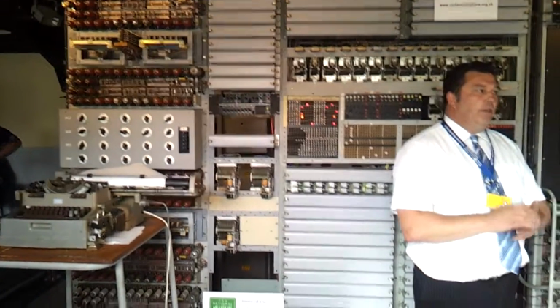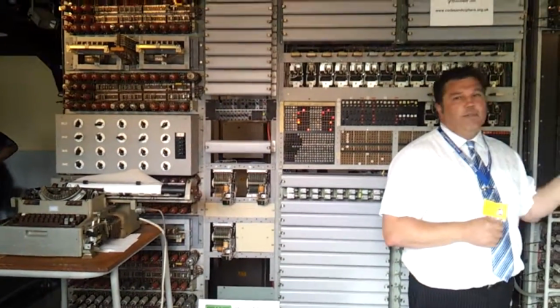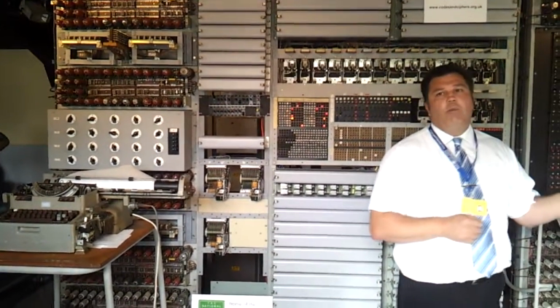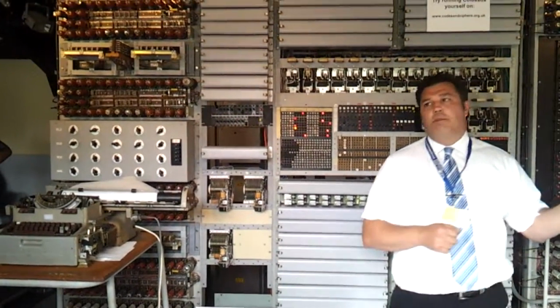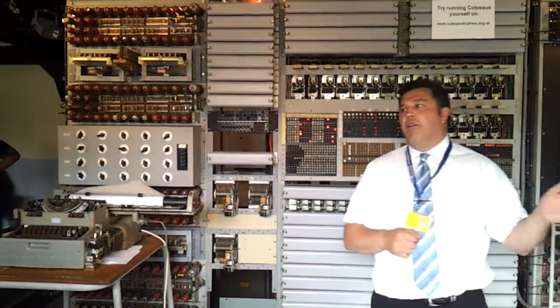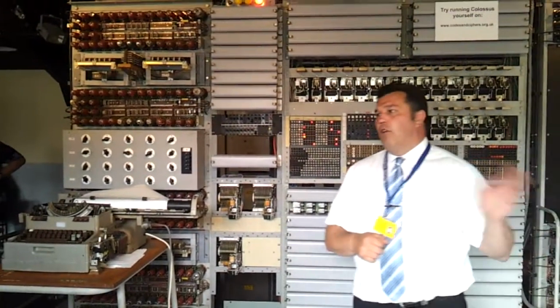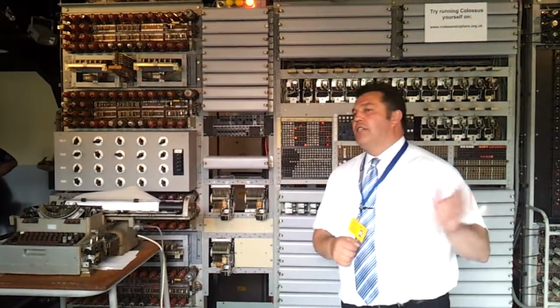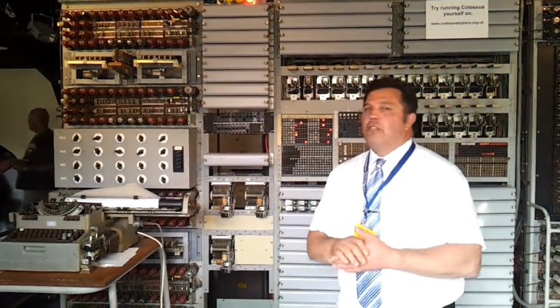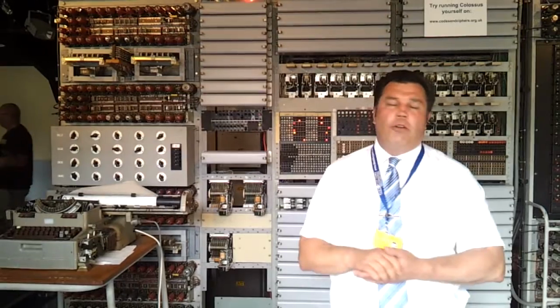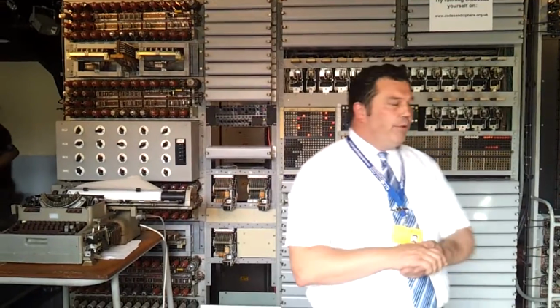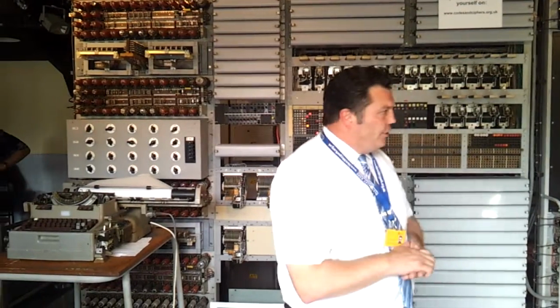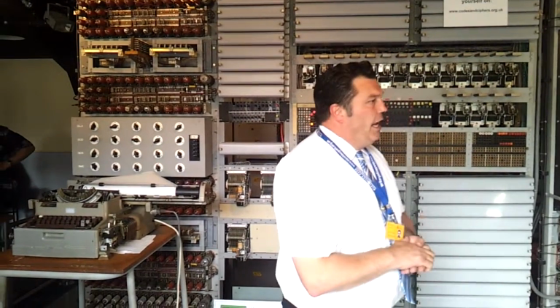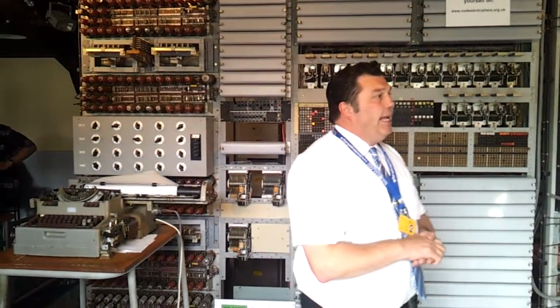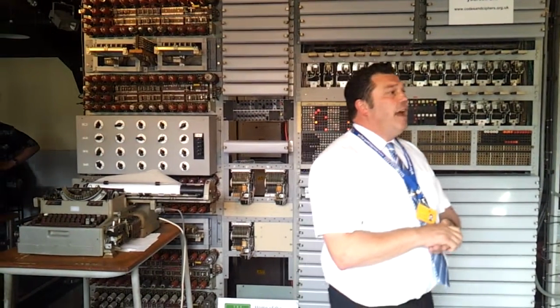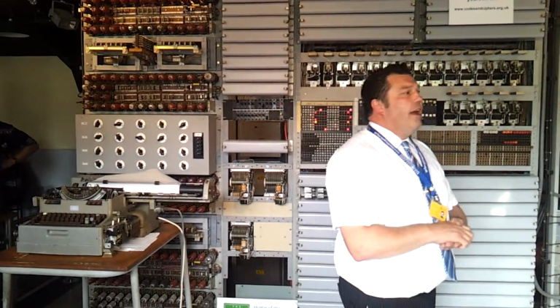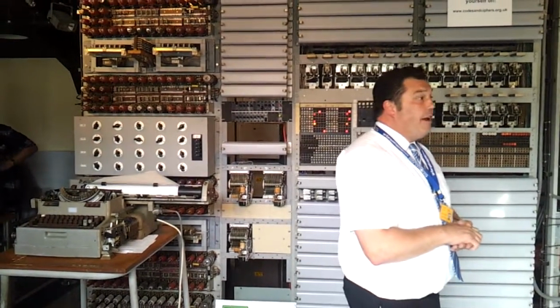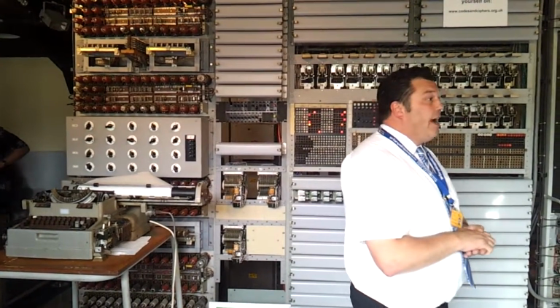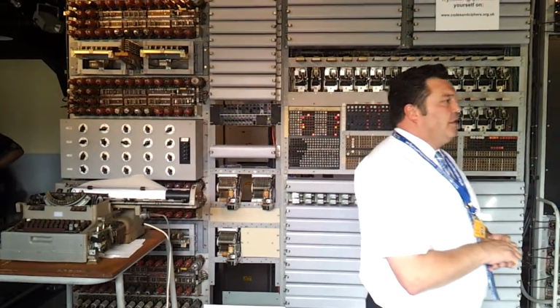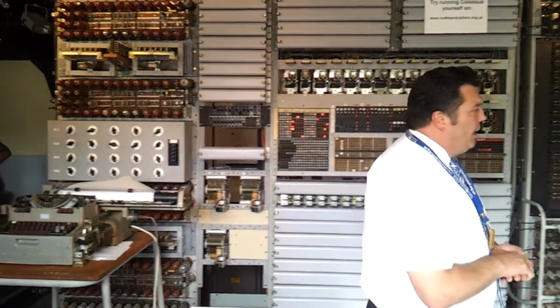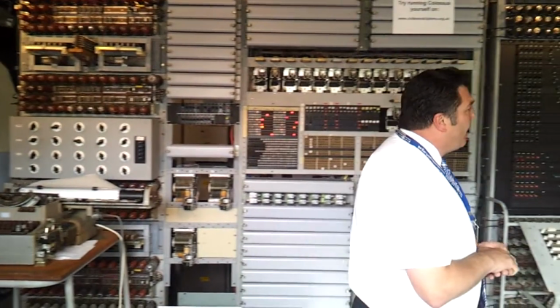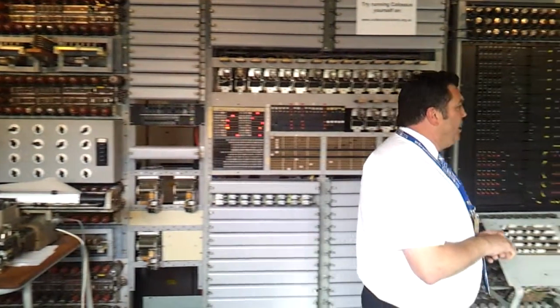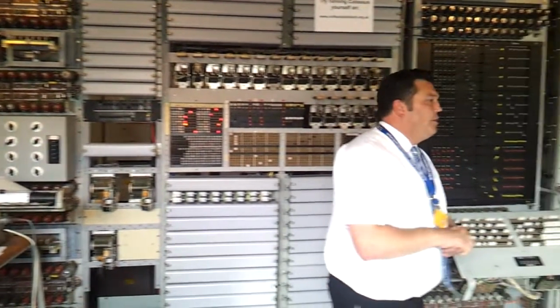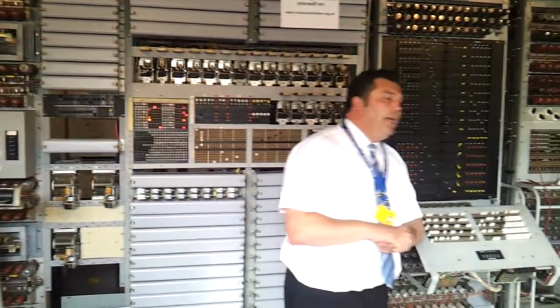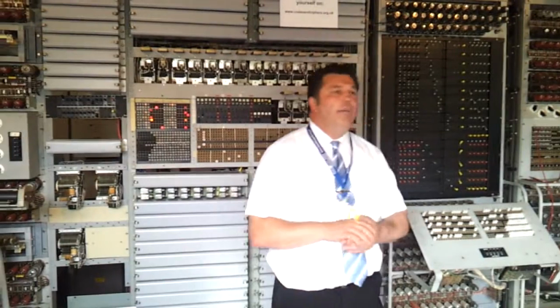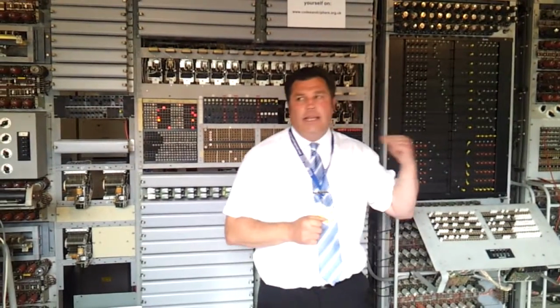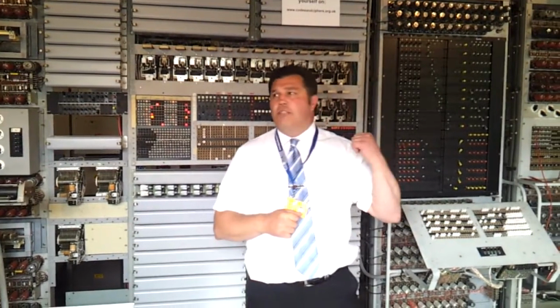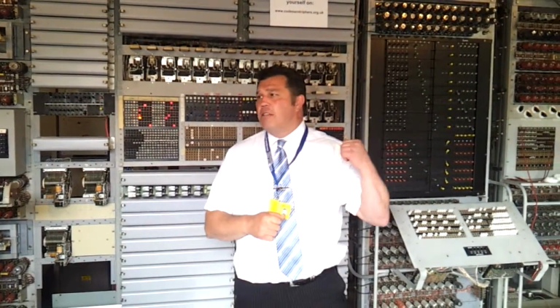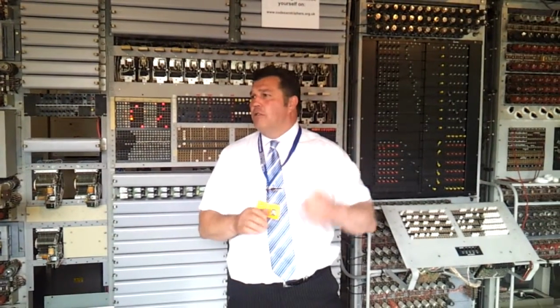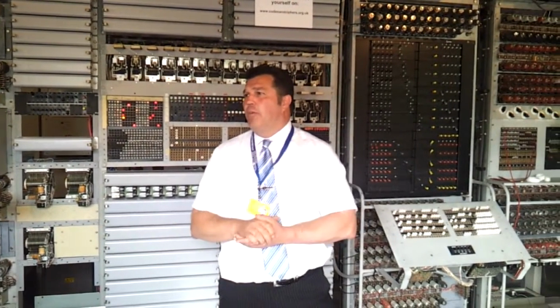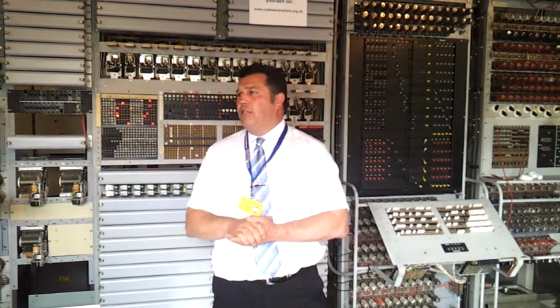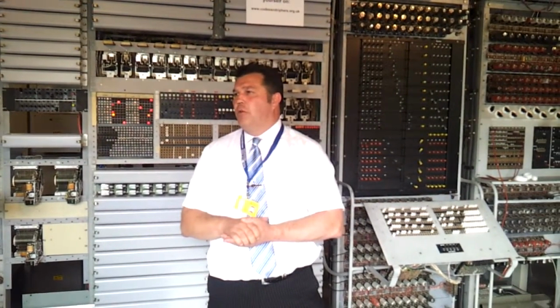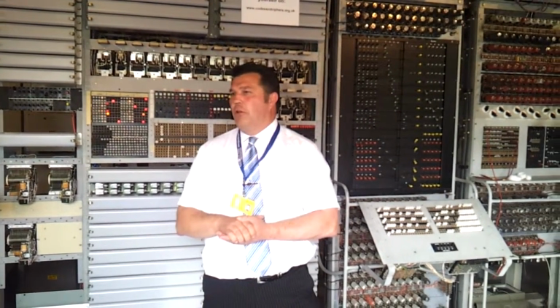This machine works in parallel, not in series like modern computers, and it is very, very, very fast. In fact, the rebuild team here tell me this is as fast as a modern Pentium 2 computer.